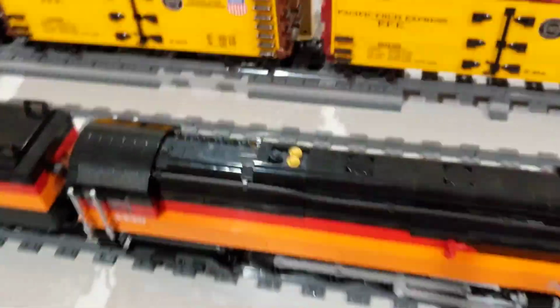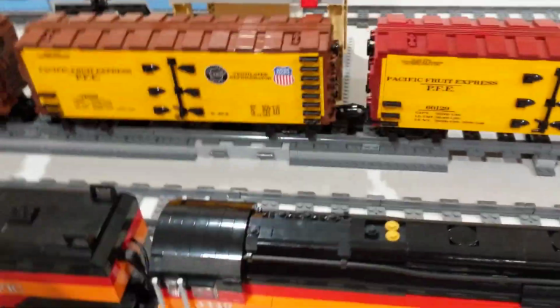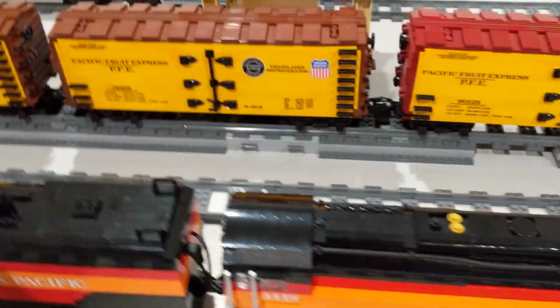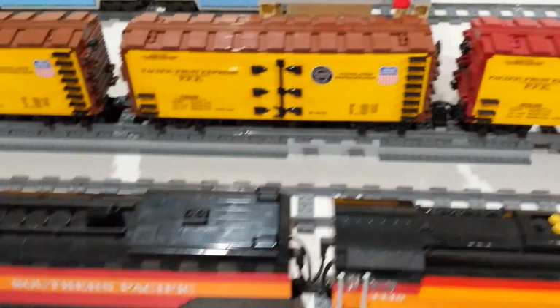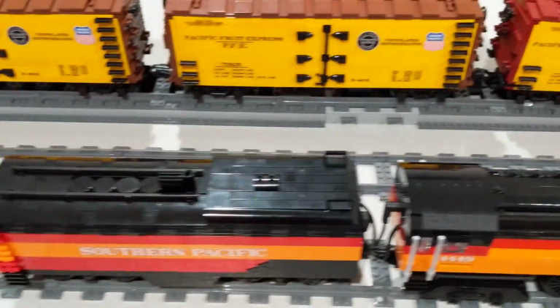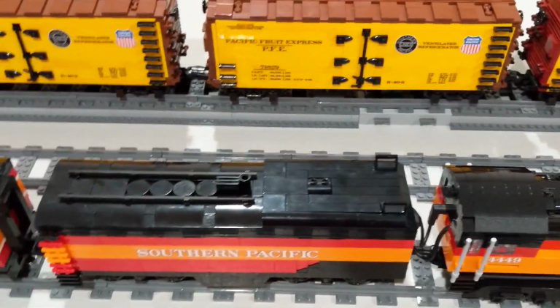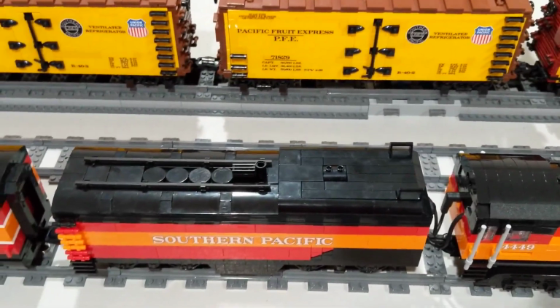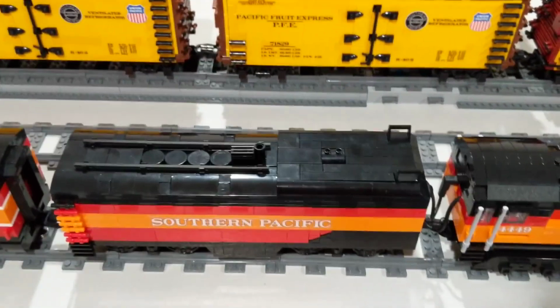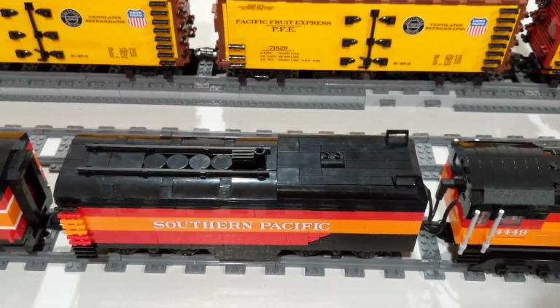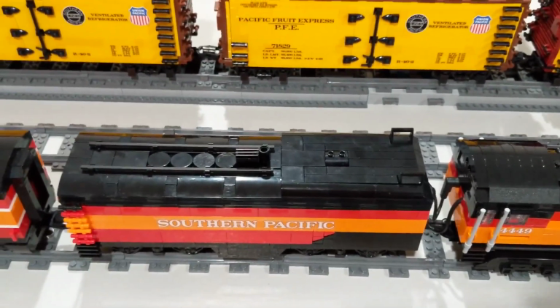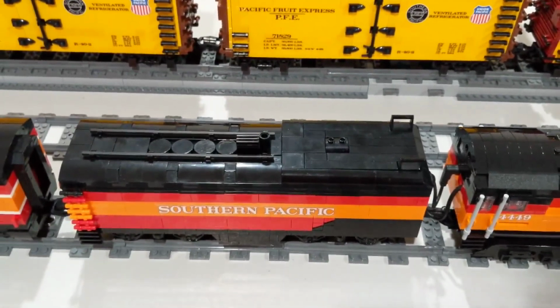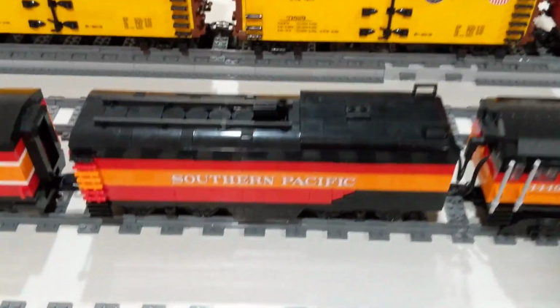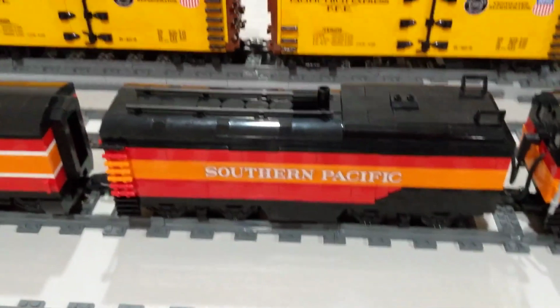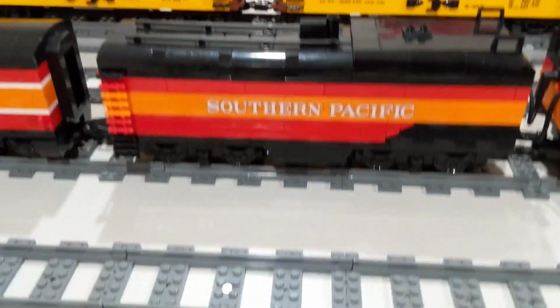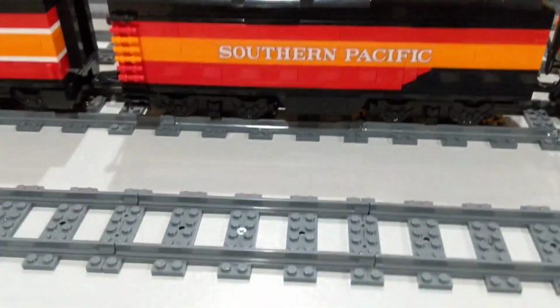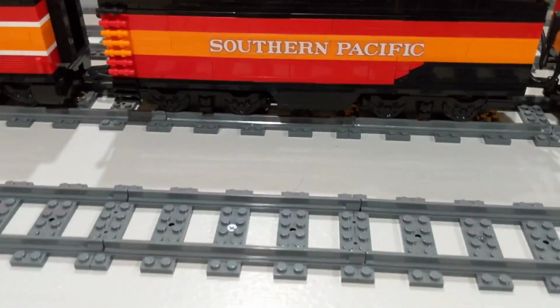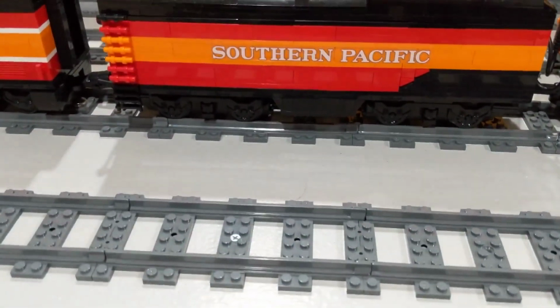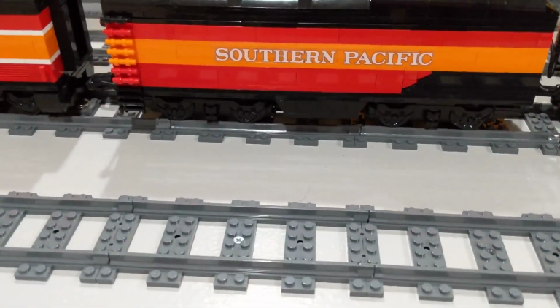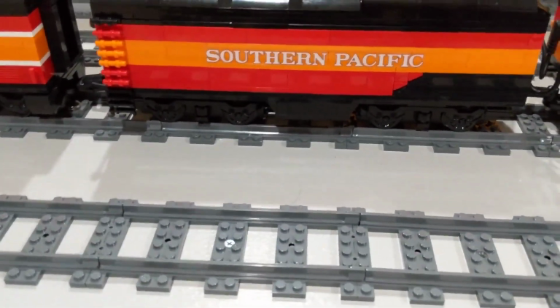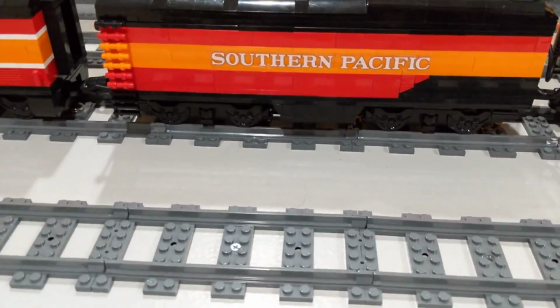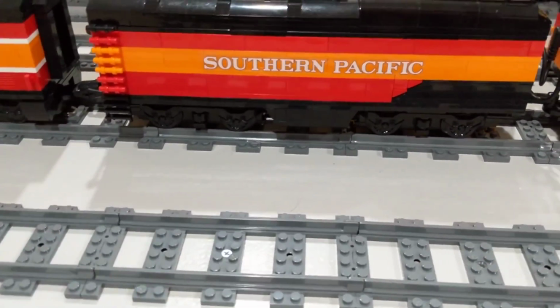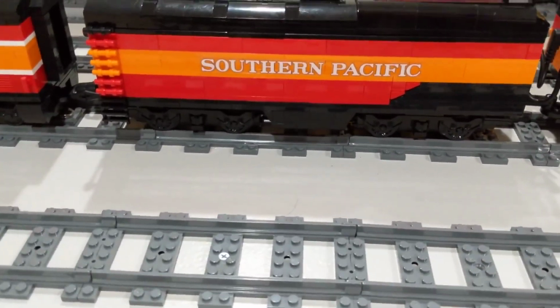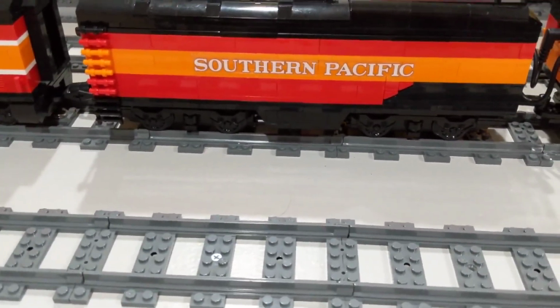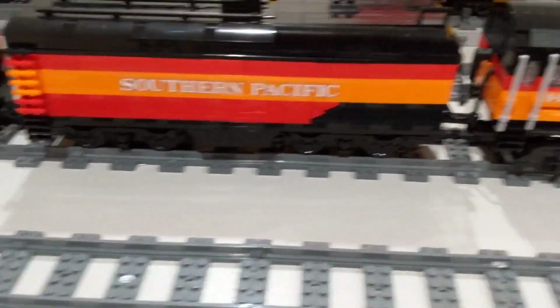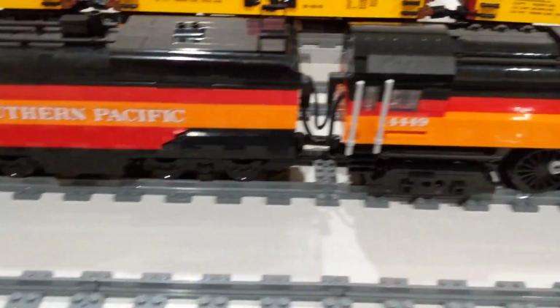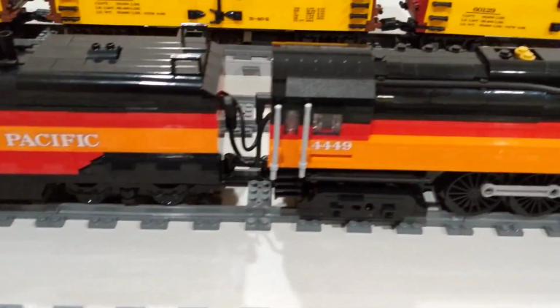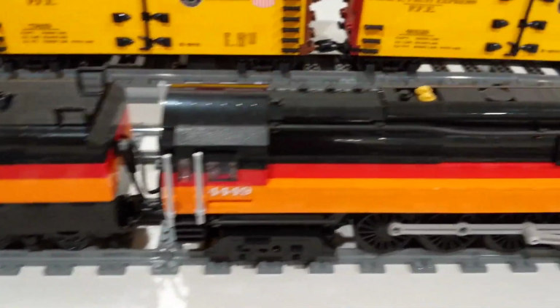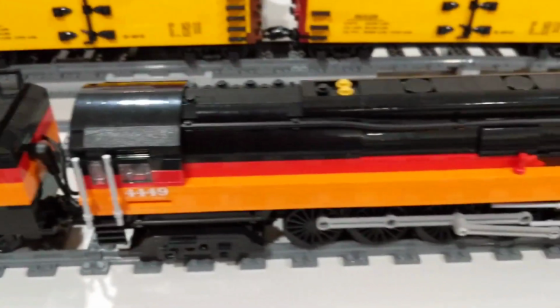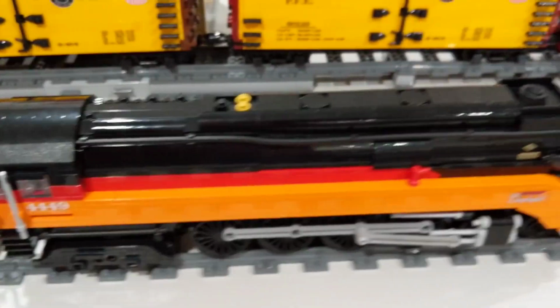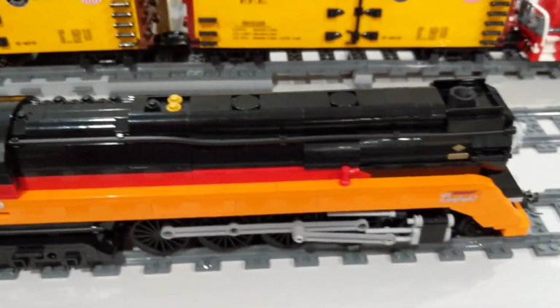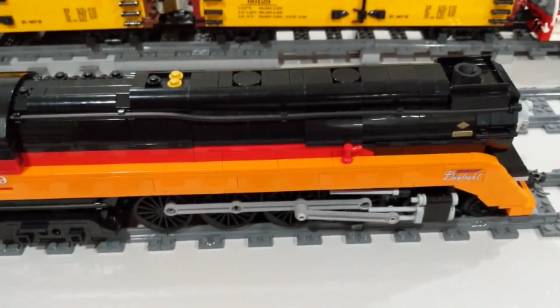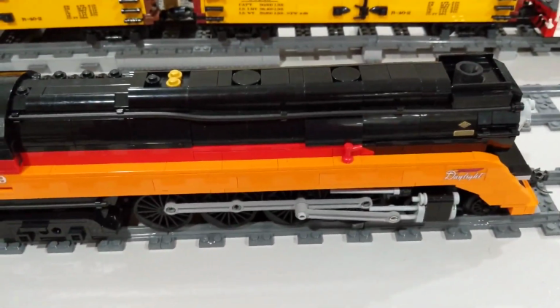The locomotive is powered by a Loco Genie. There are Lego train motors in both trucks of the tender, as well as an L motor inside the boiler.